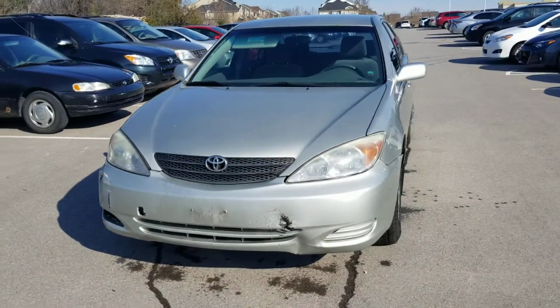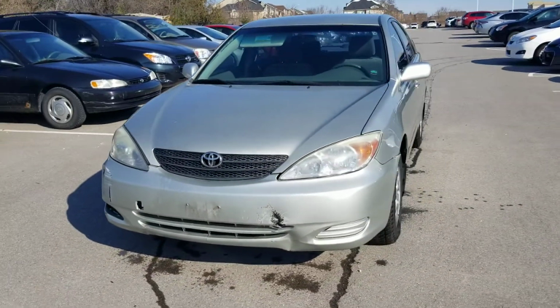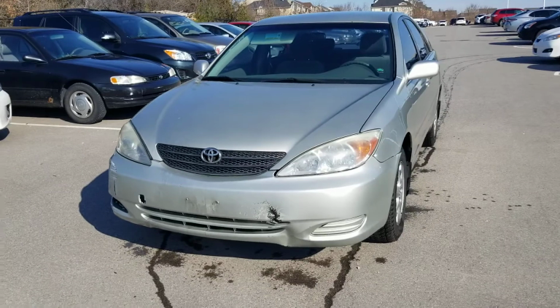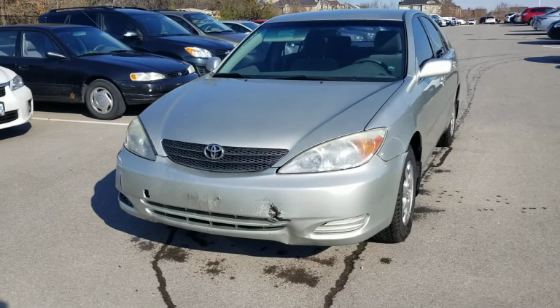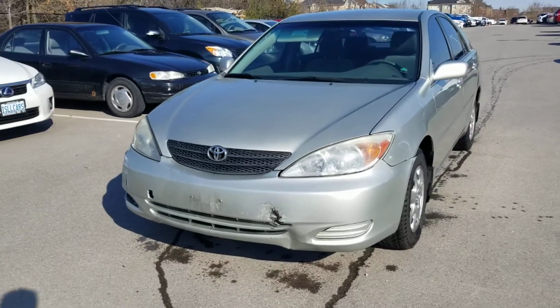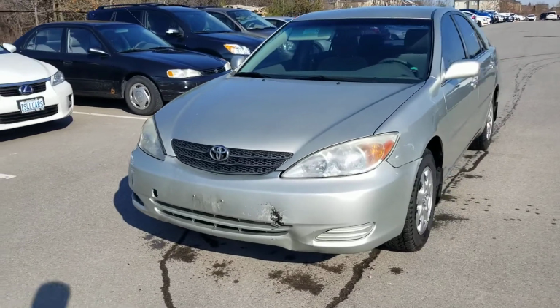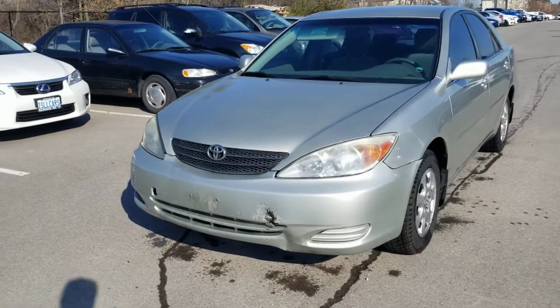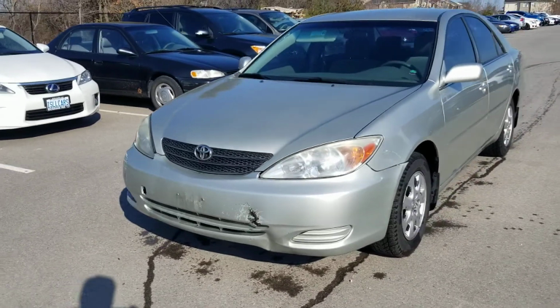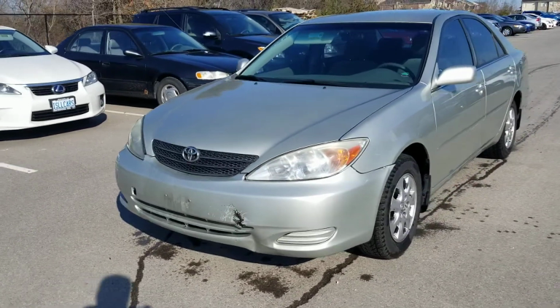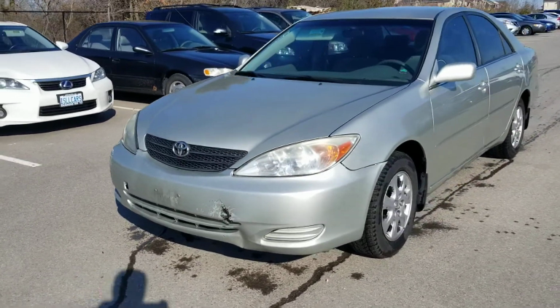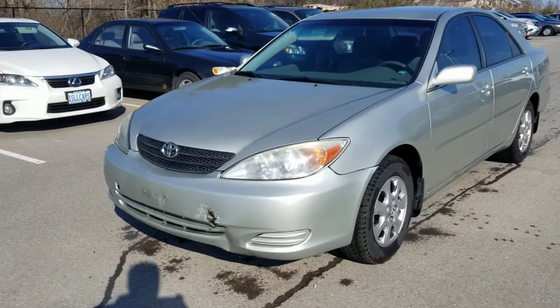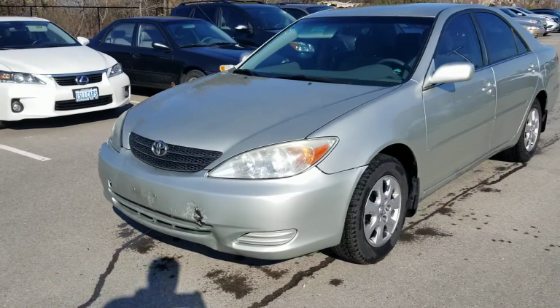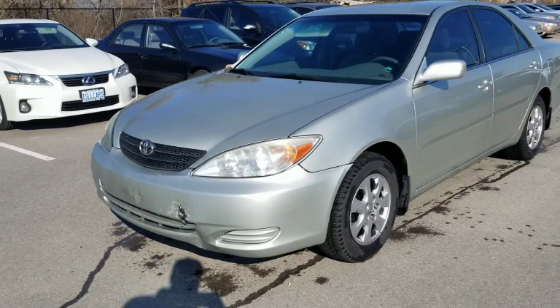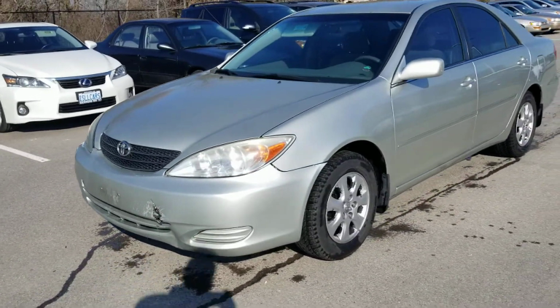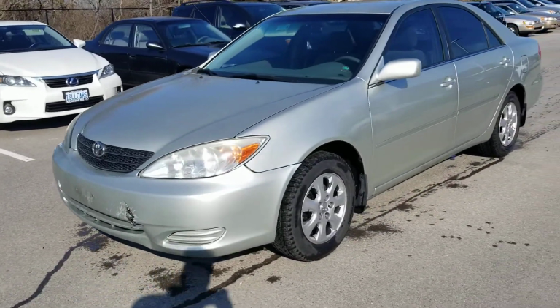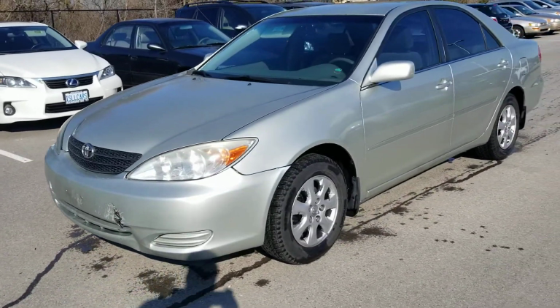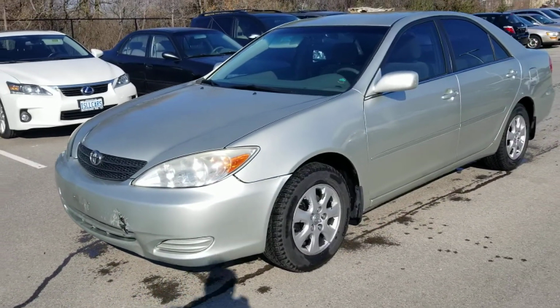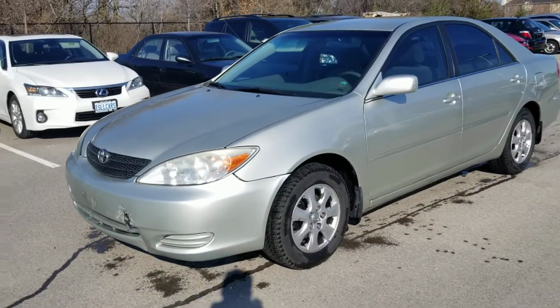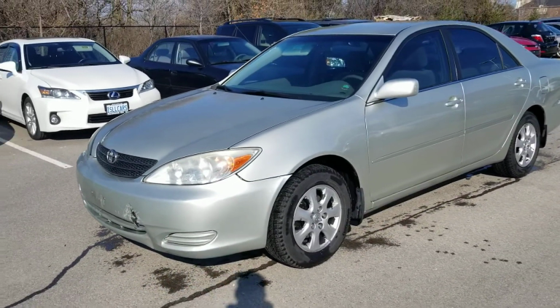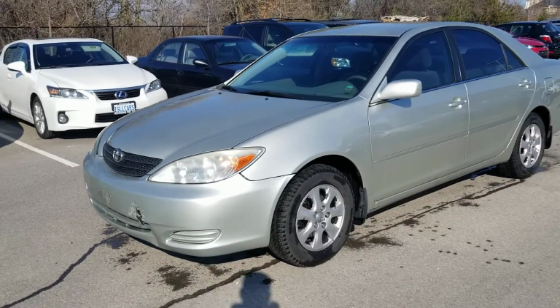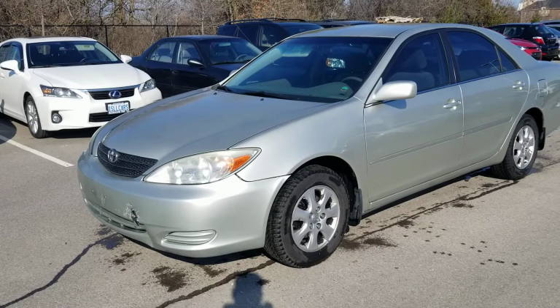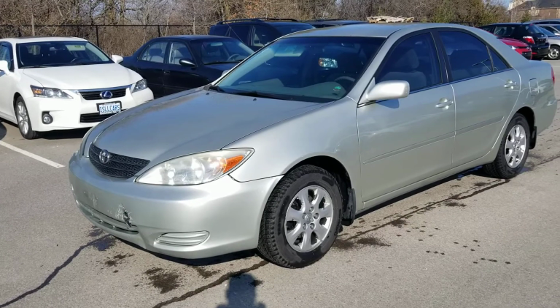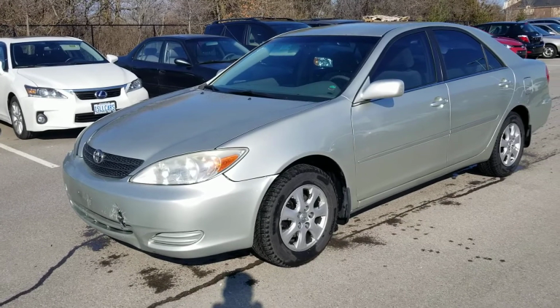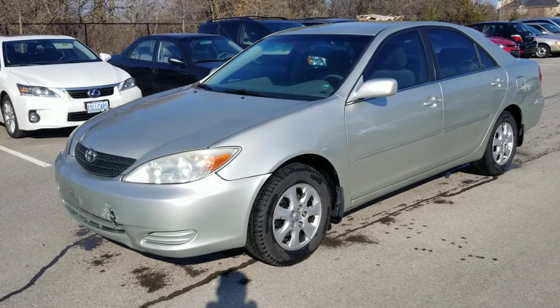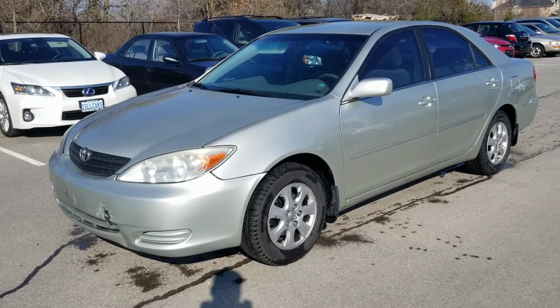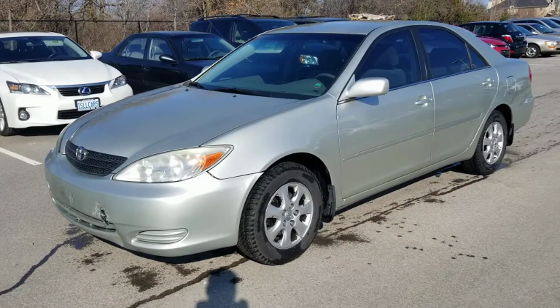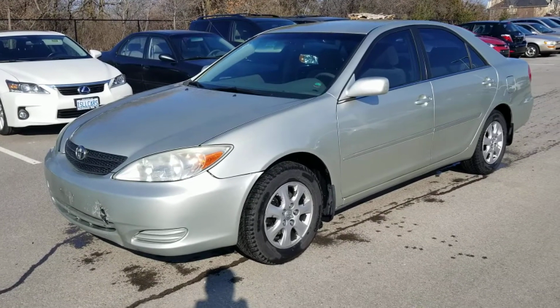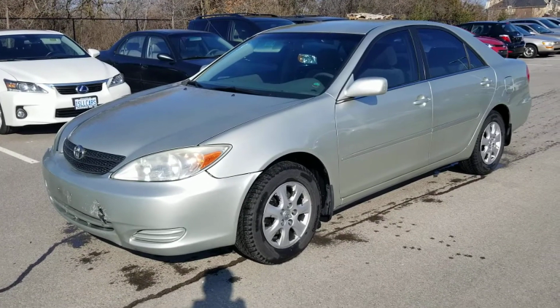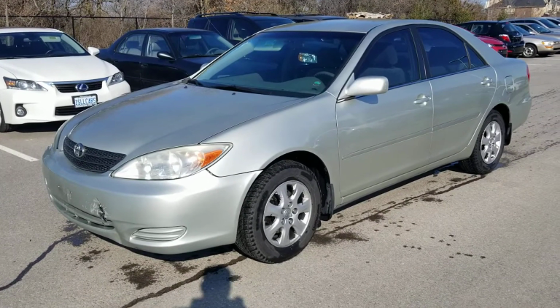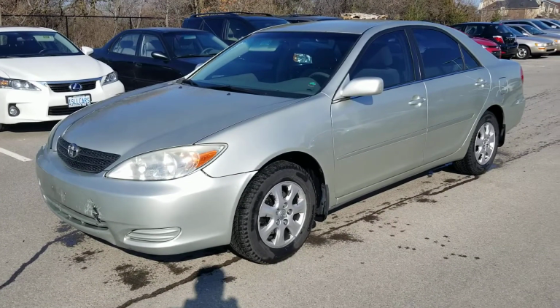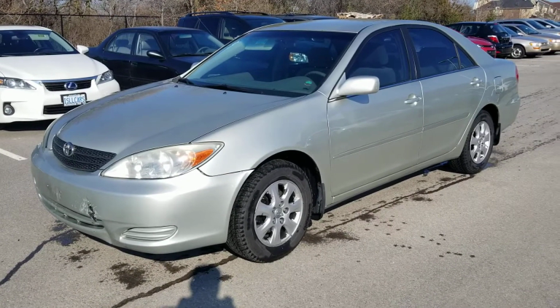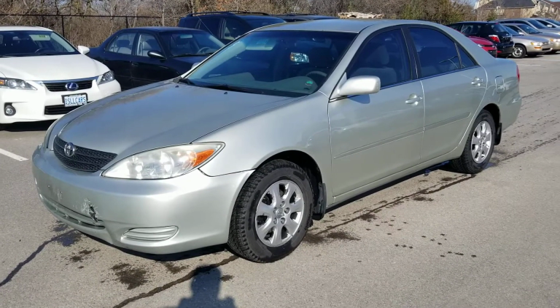Right there, you can see the bumper — it's a little mangled, so you'll probably need to get the bumper replaced. You know where to reach us: 647-779-6332 to book your test drive today.